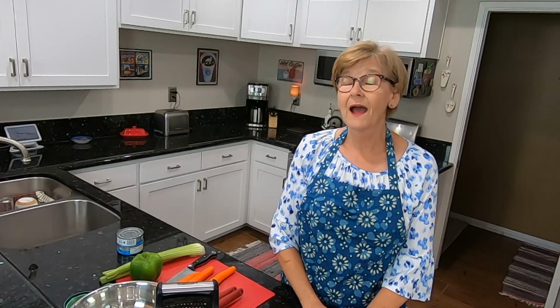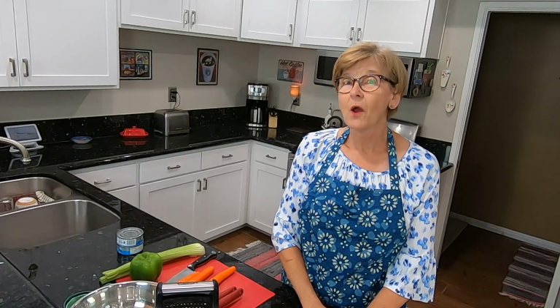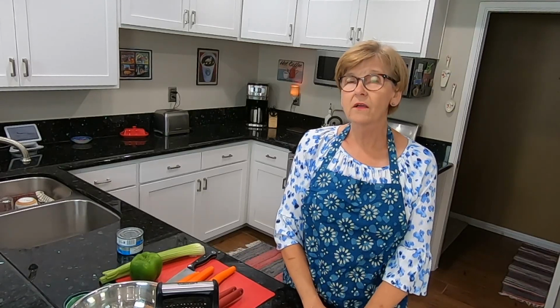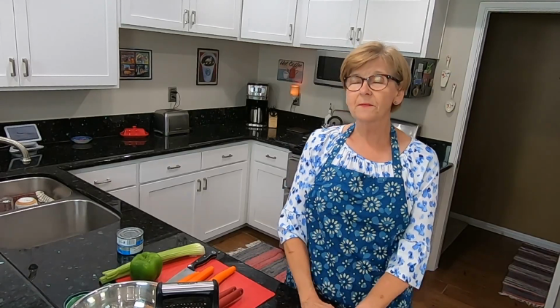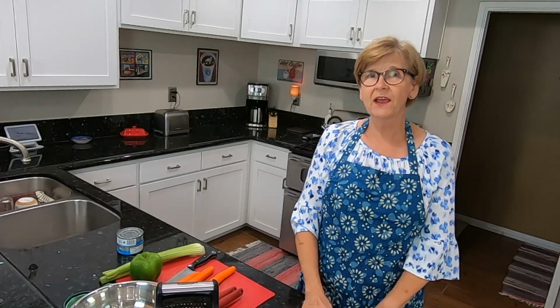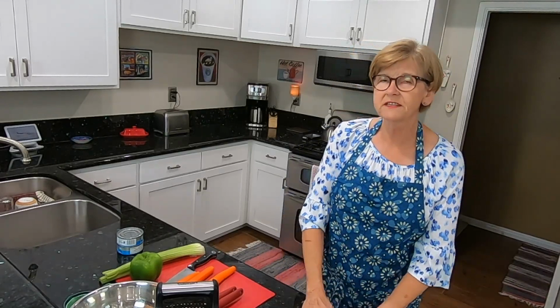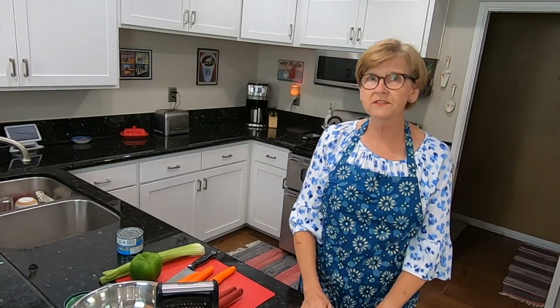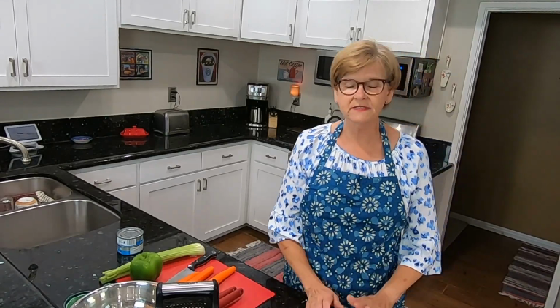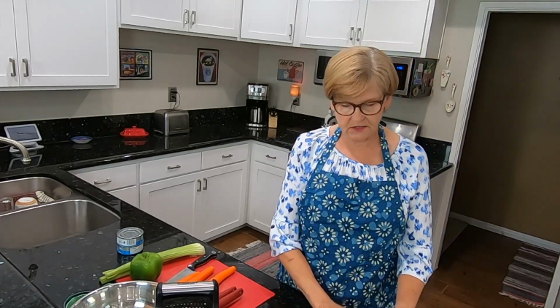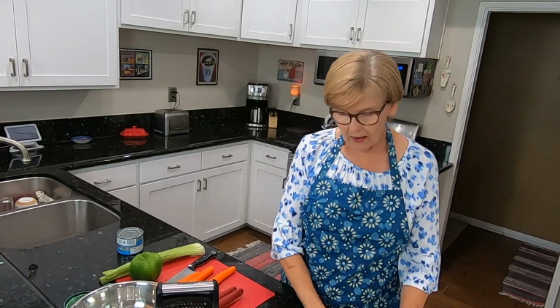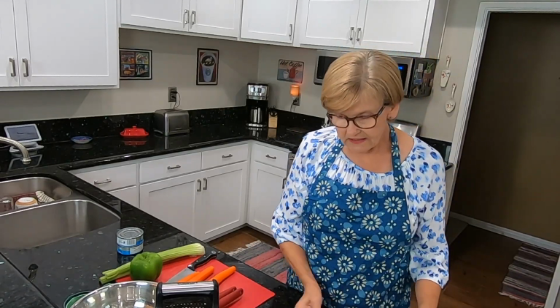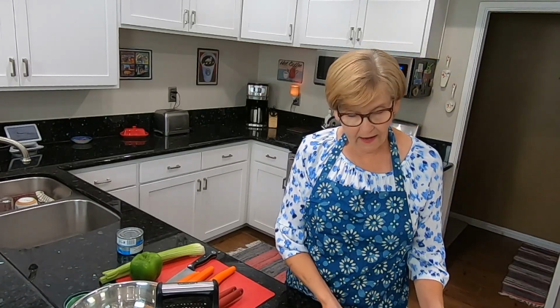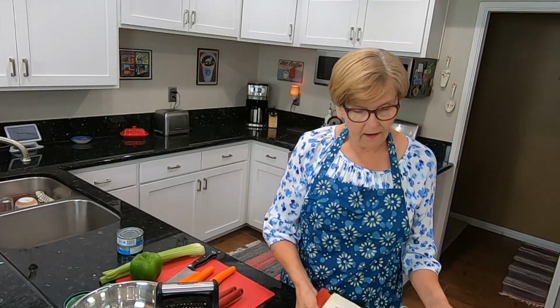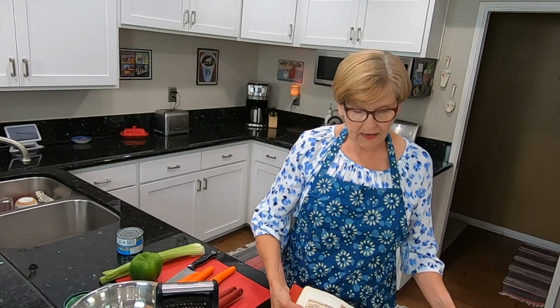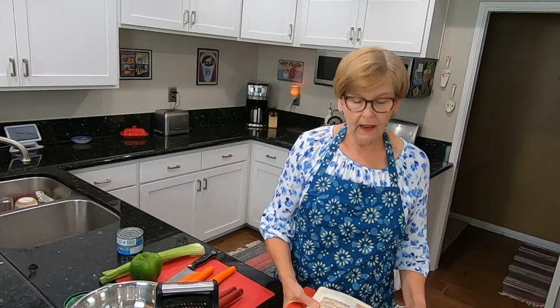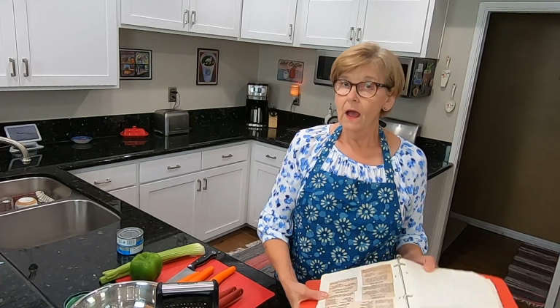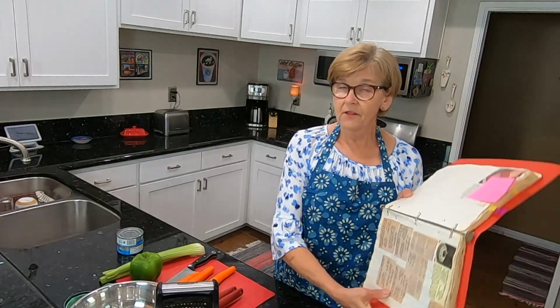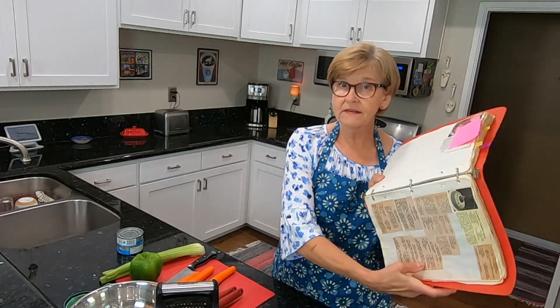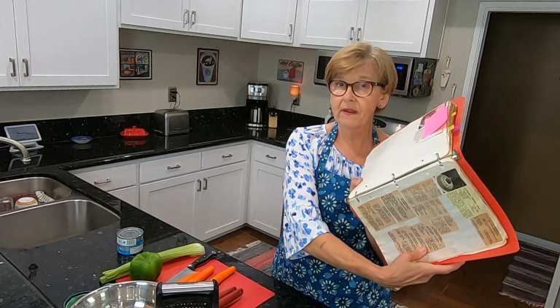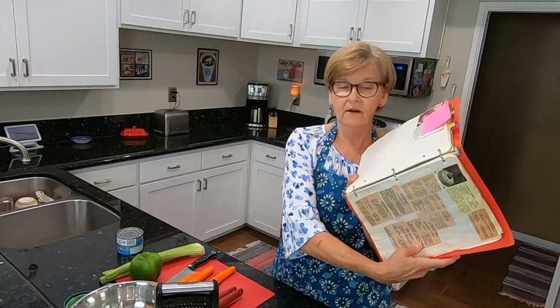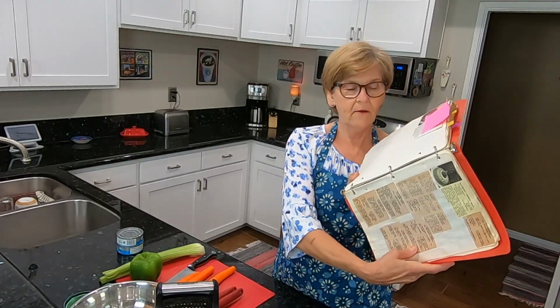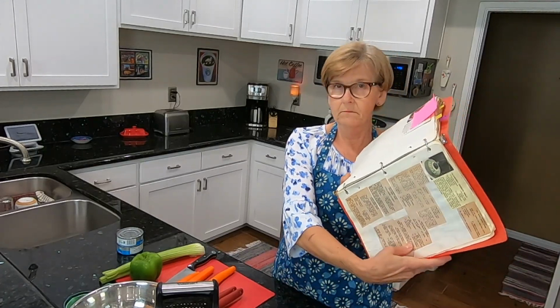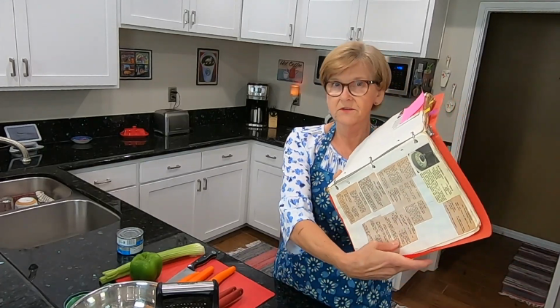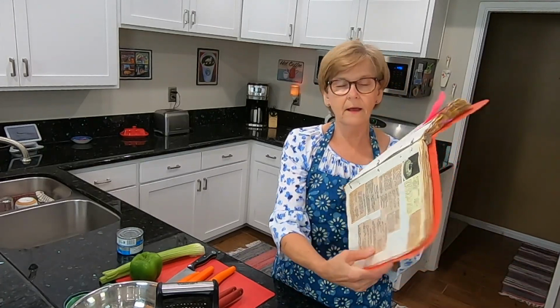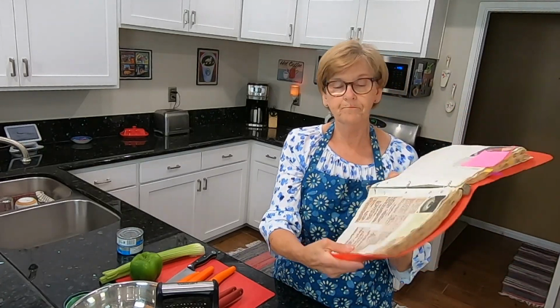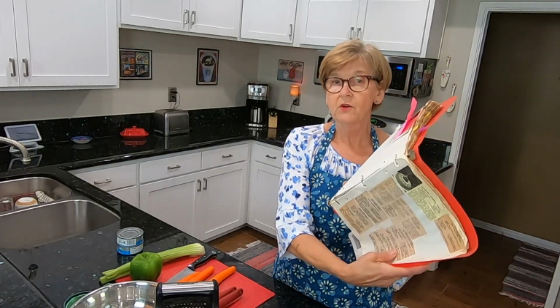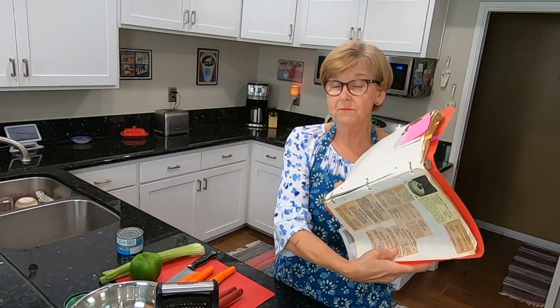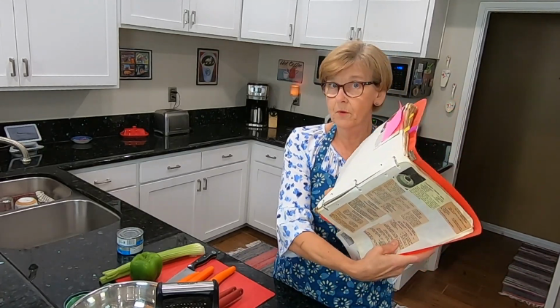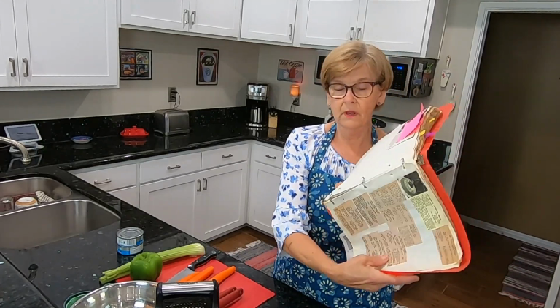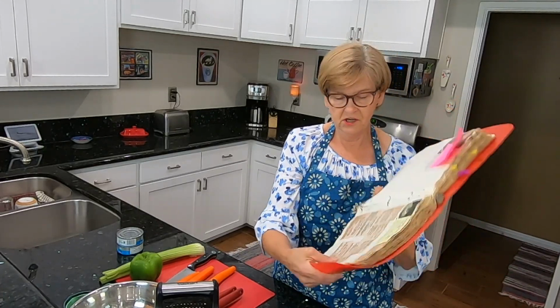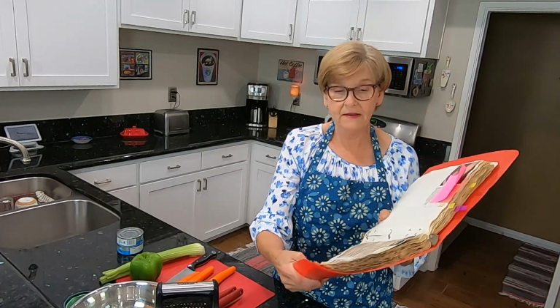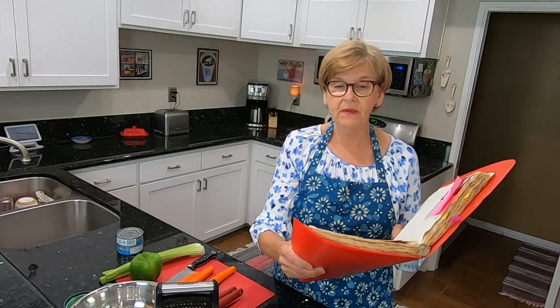Hi, welcome to my channel, Senior Citizen Sue. Today I am making another recipe out of my grandmother's newspaper collection of recipes.